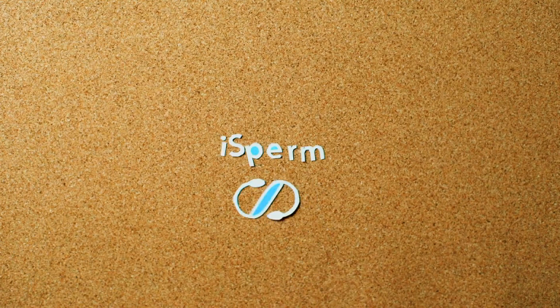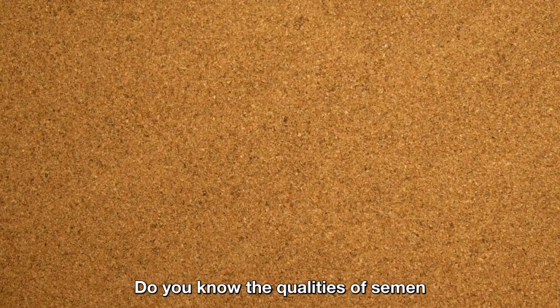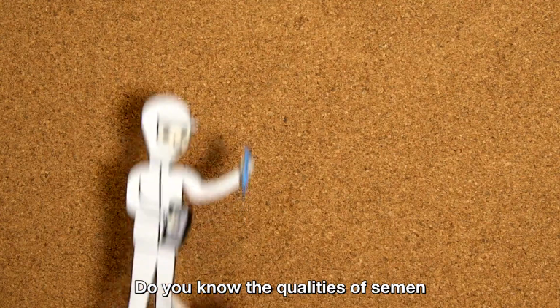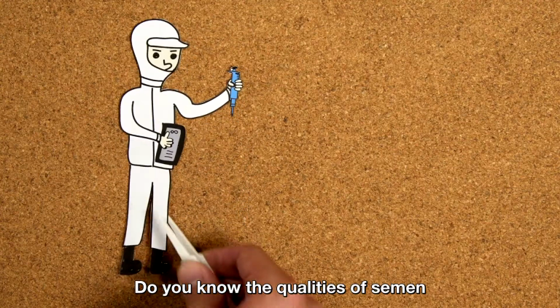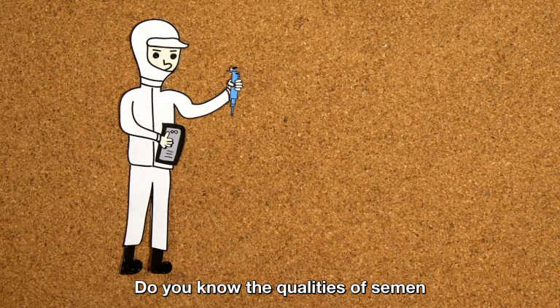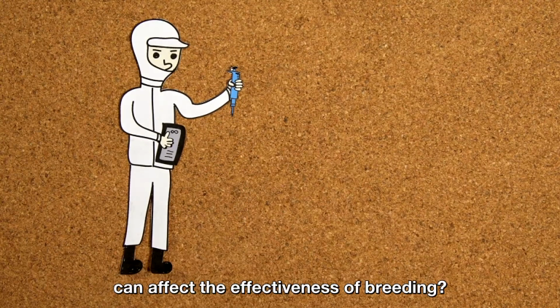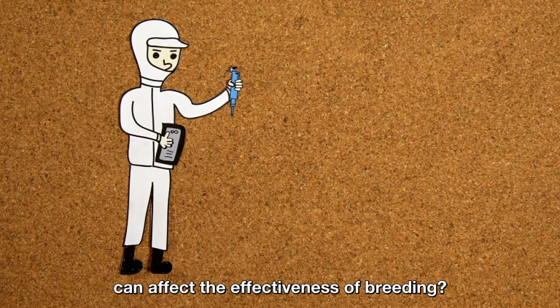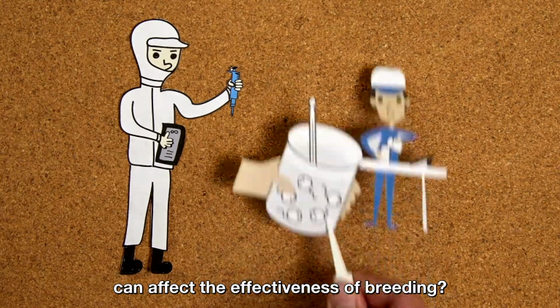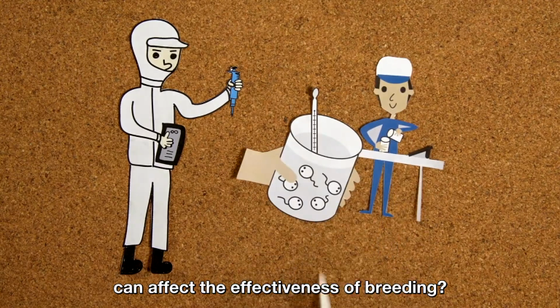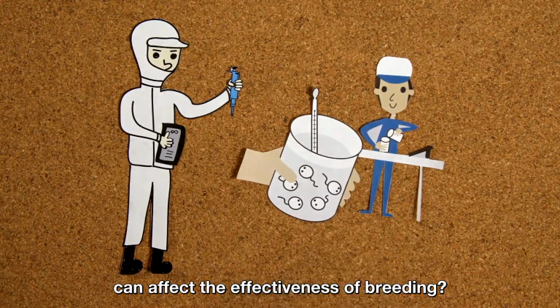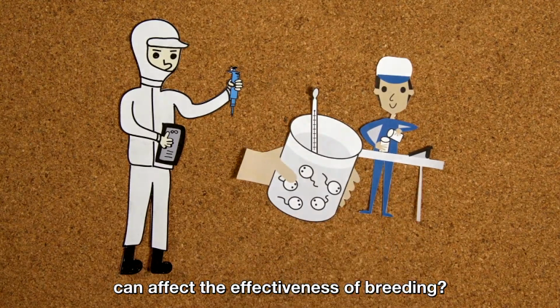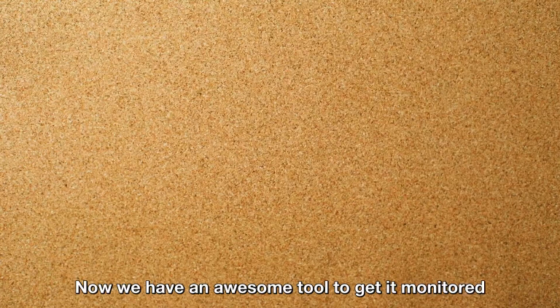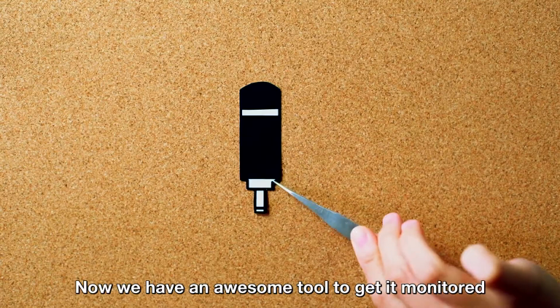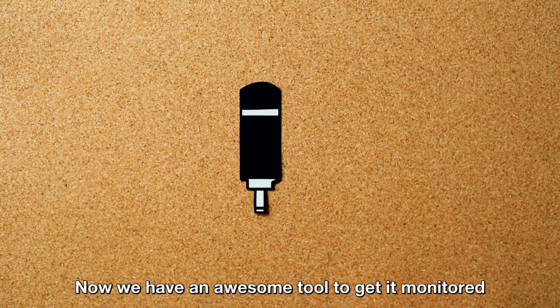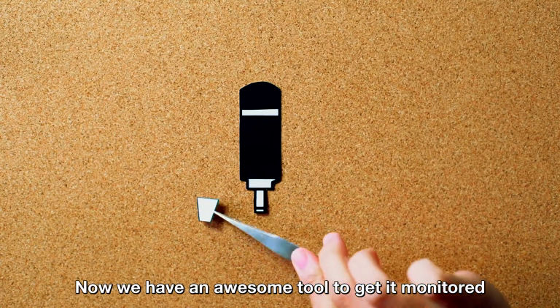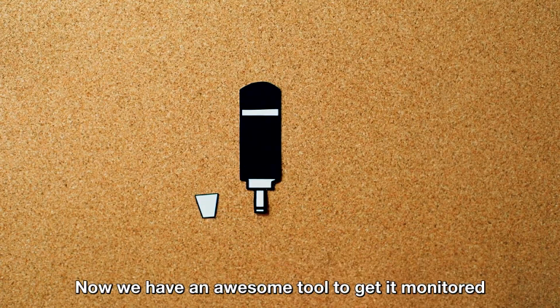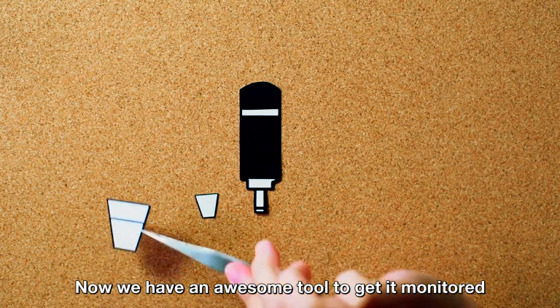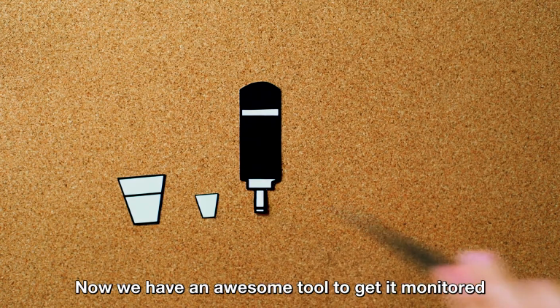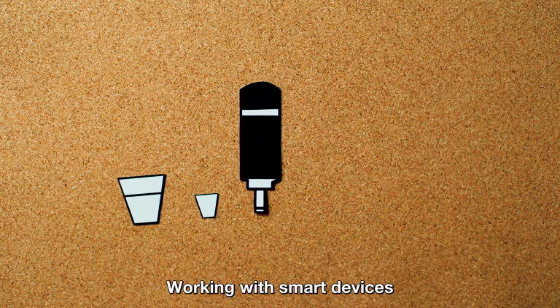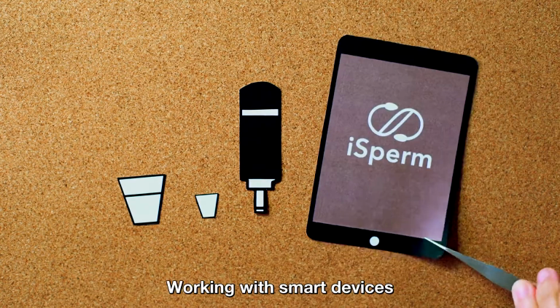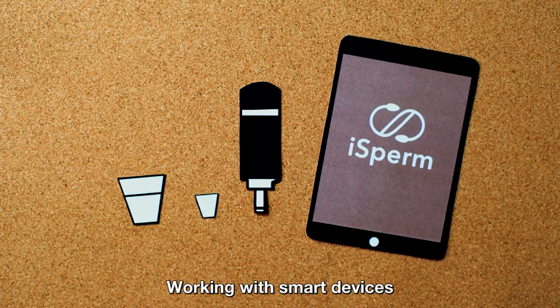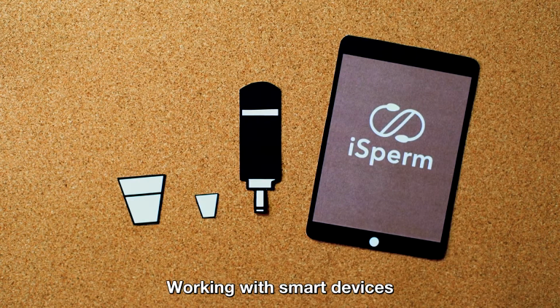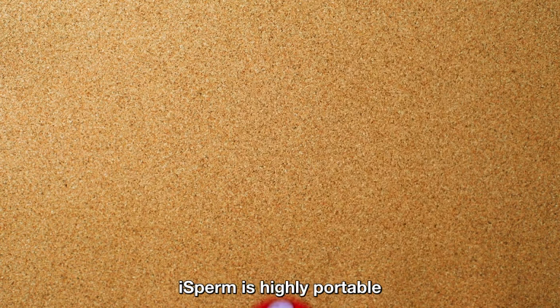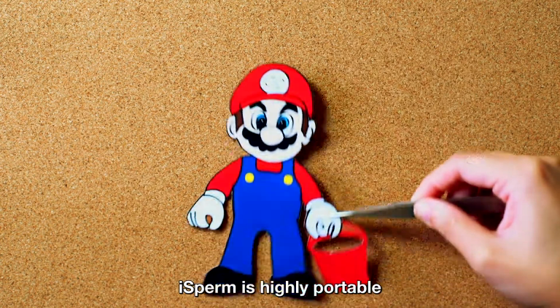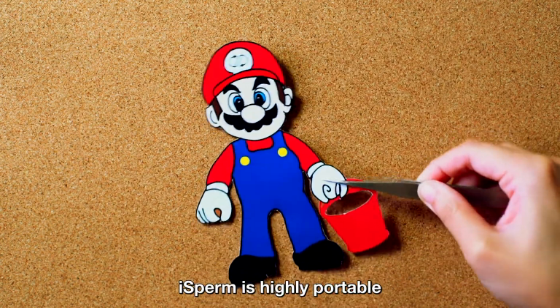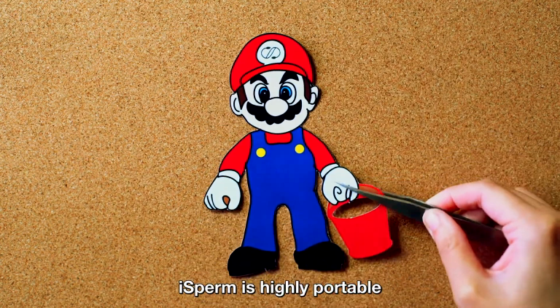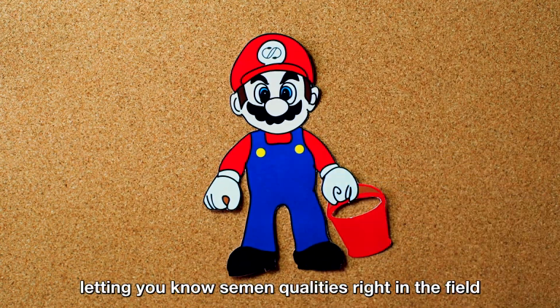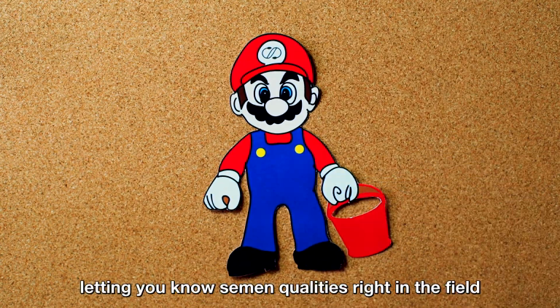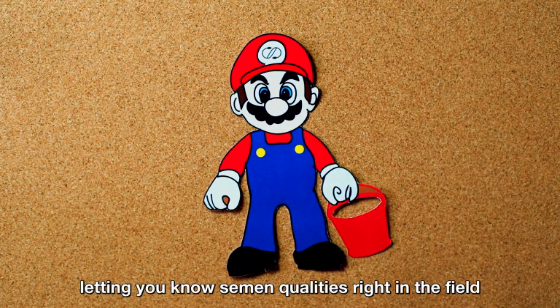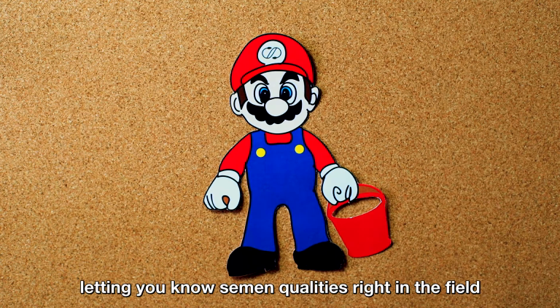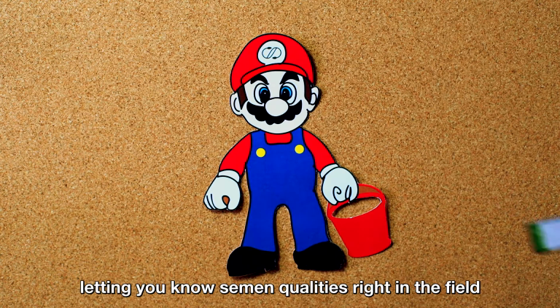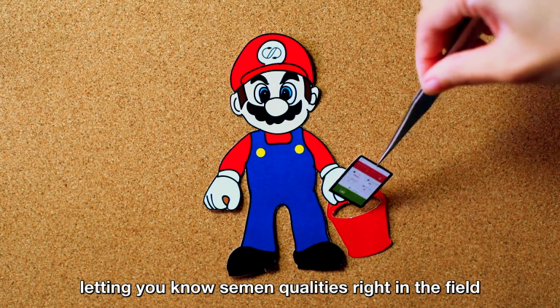Do you know the qualities of semen can affect the effectiveness of breeding? Now we have an awesome tool to get it monitored. Working with smart devices, iSperm is highly portable, letting you know semen quality is right in the field.